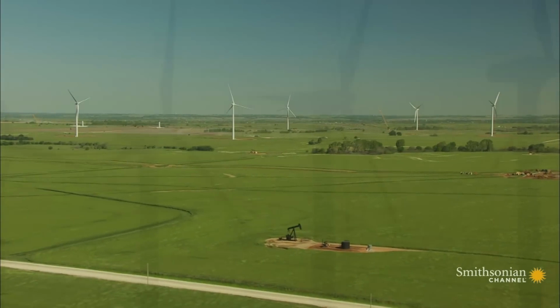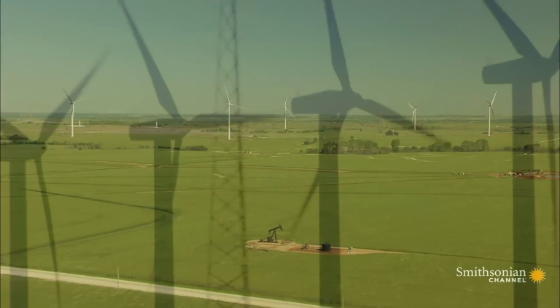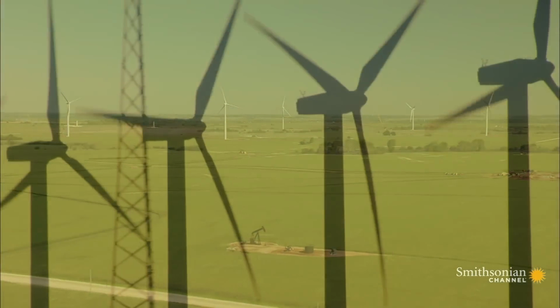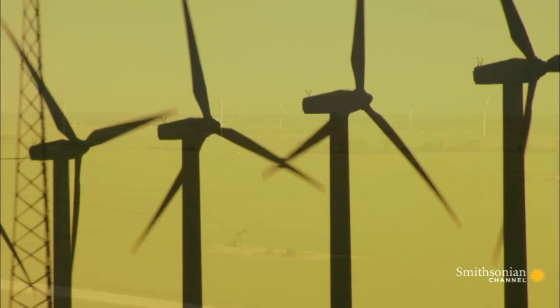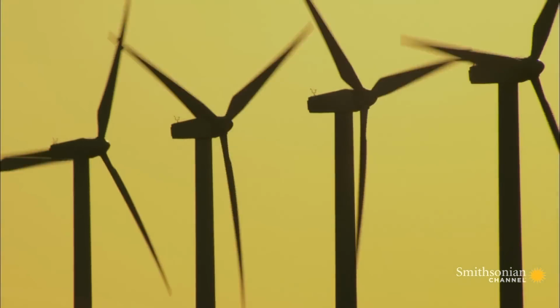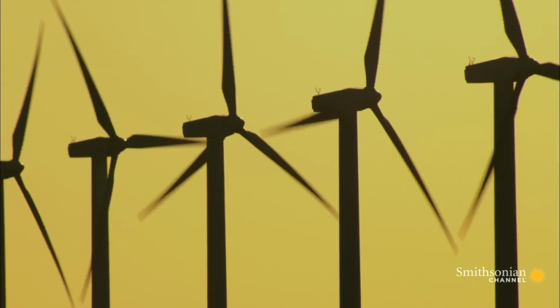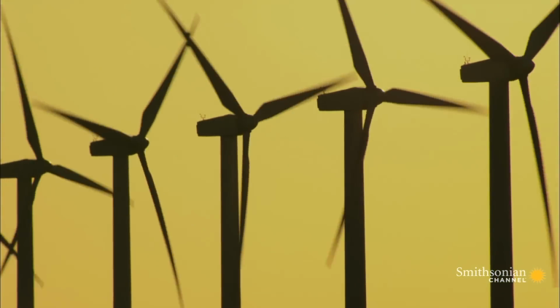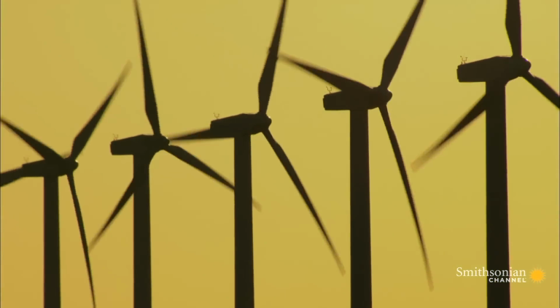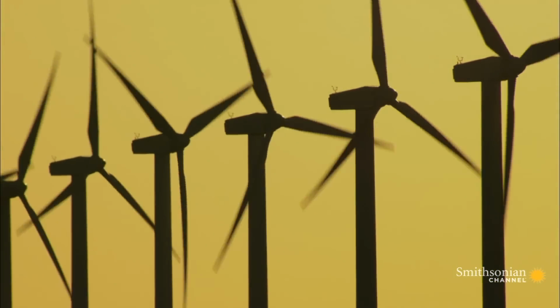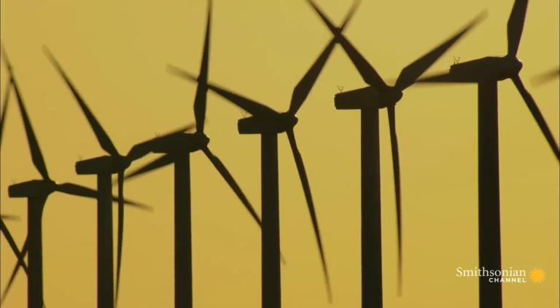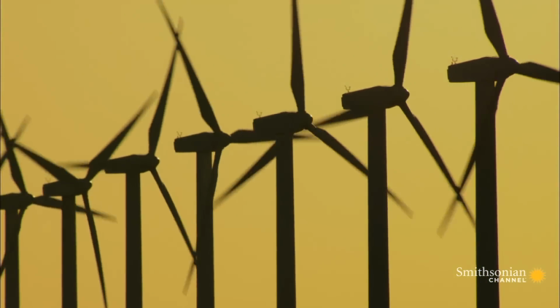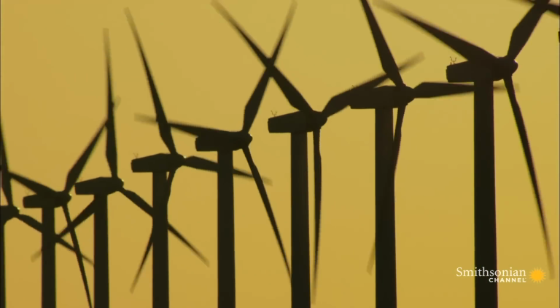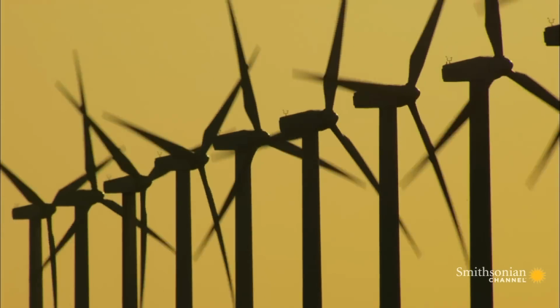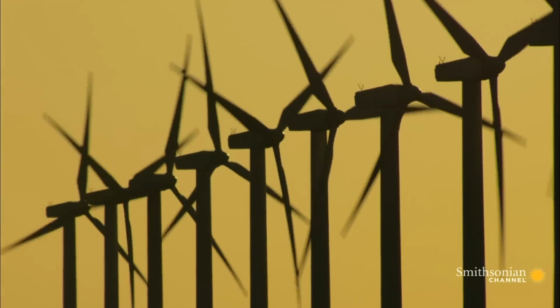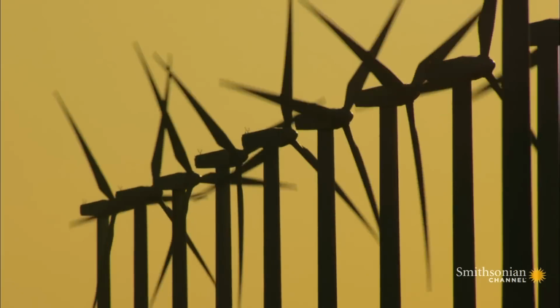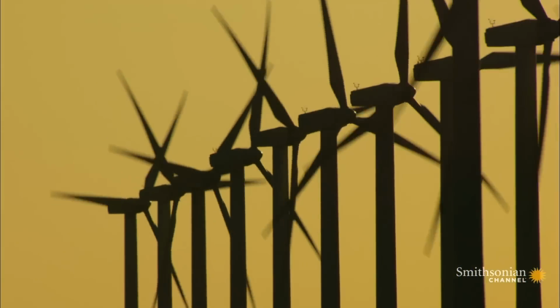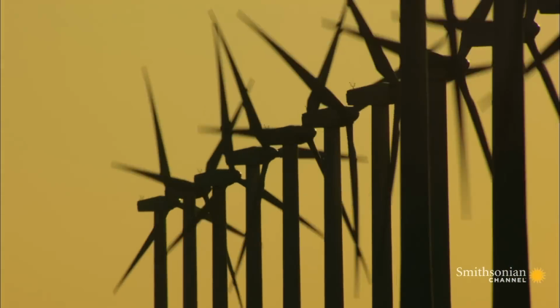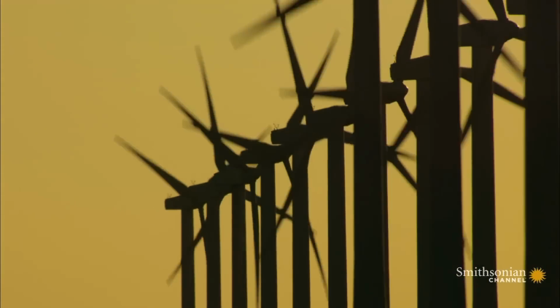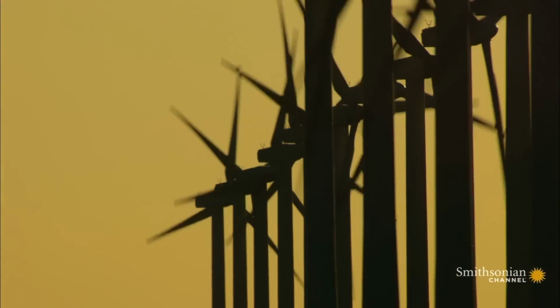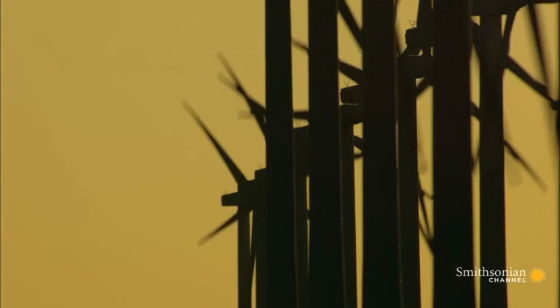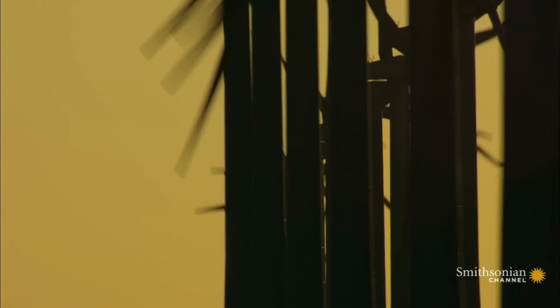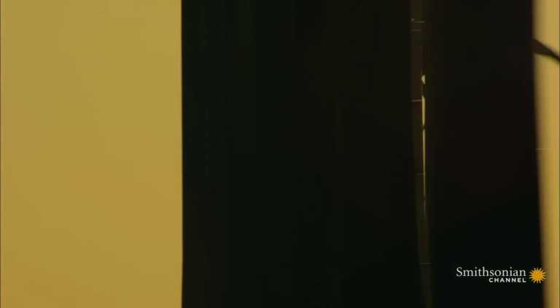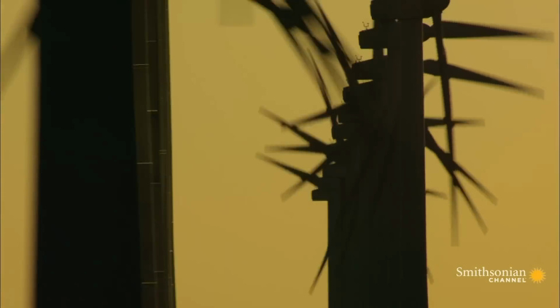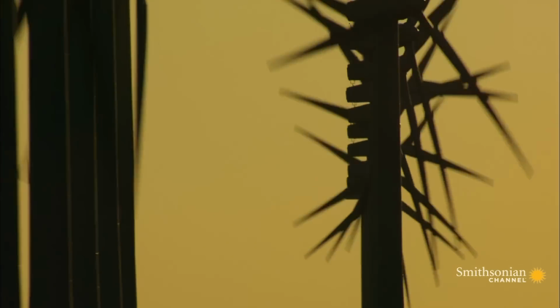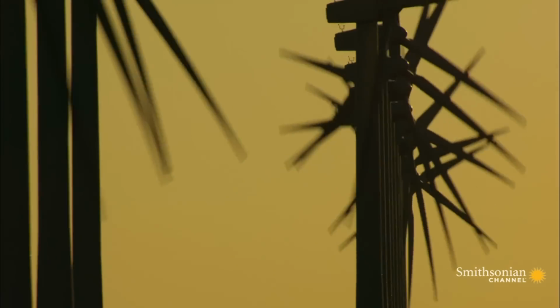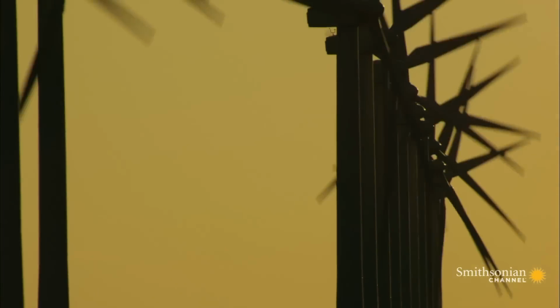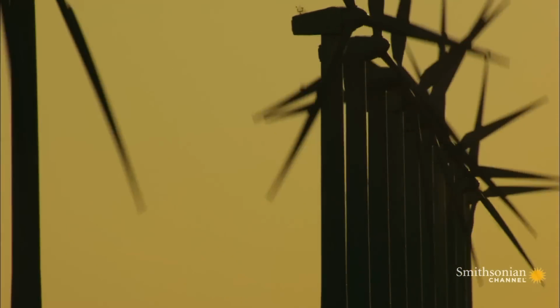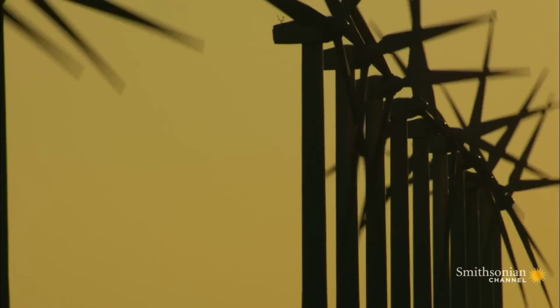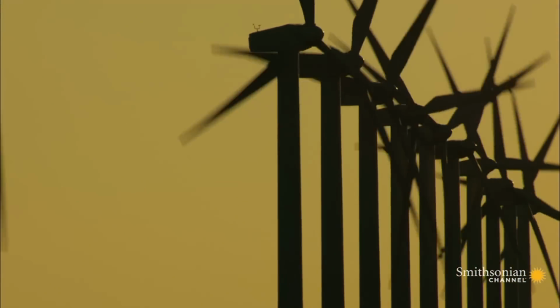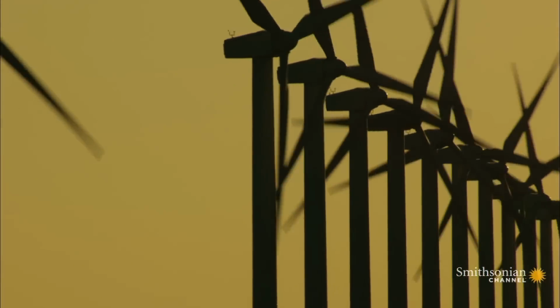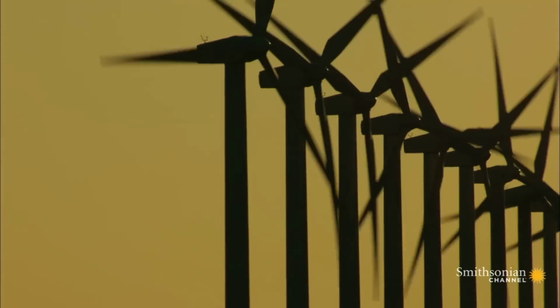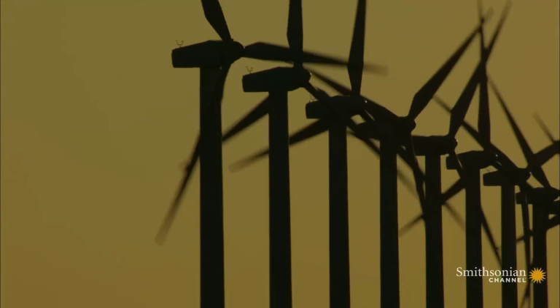Once online, Flat Ridge will generate 419 megawatts of power. And its rows of windmills, rising suddenly out of the plains, will take their place among this state's unexpected landmarks.